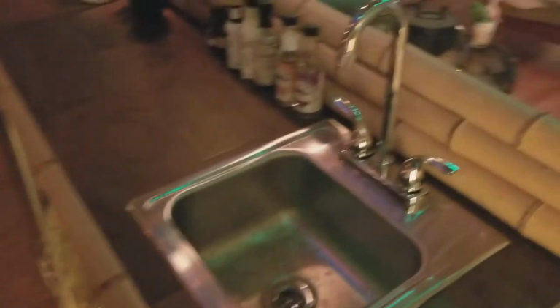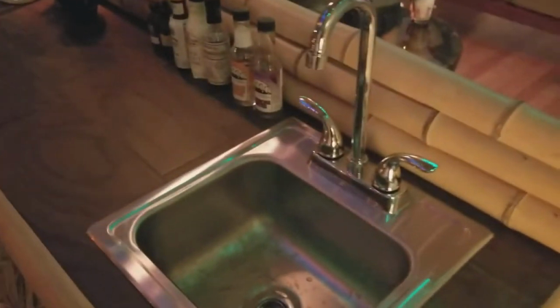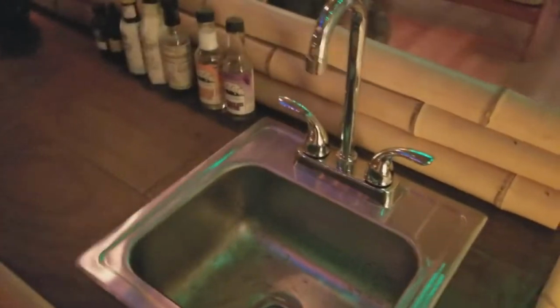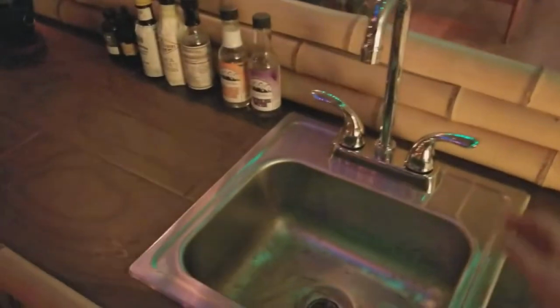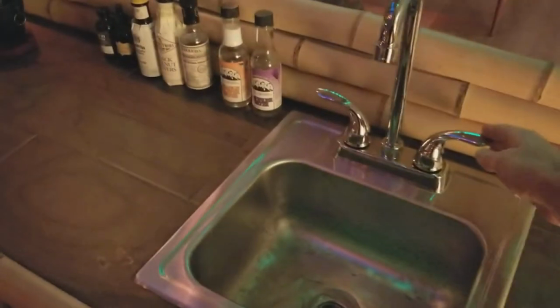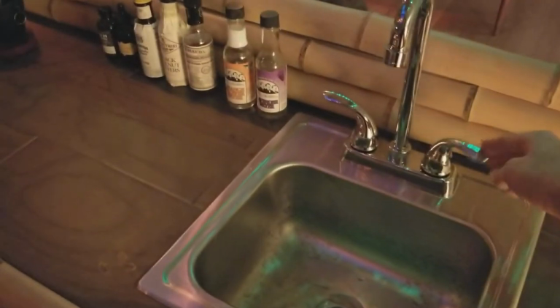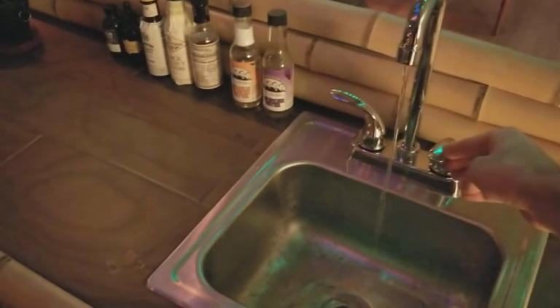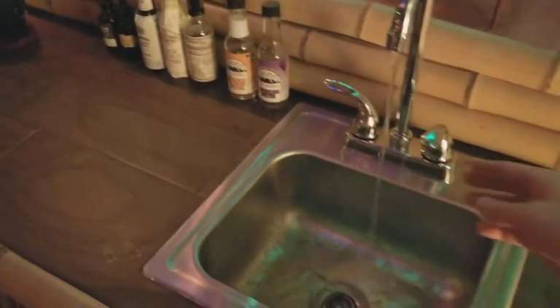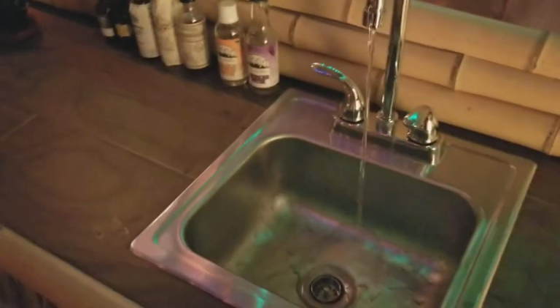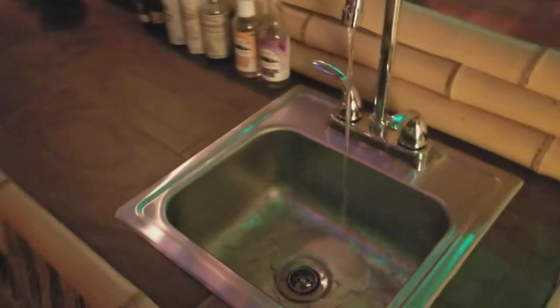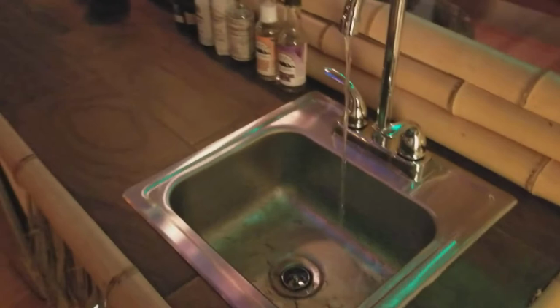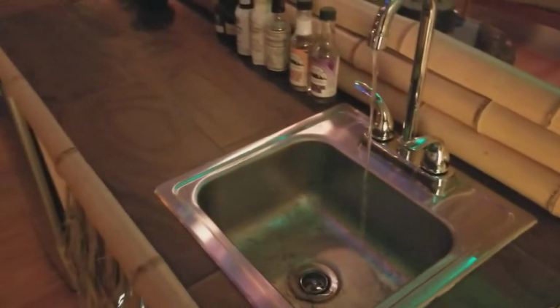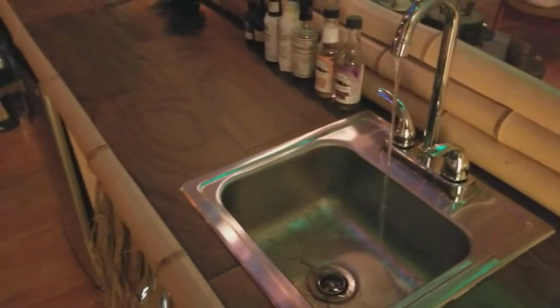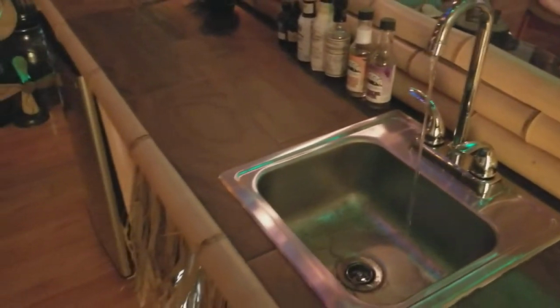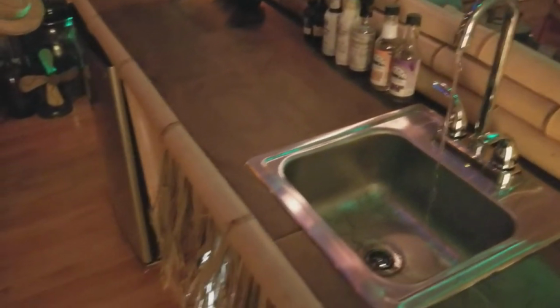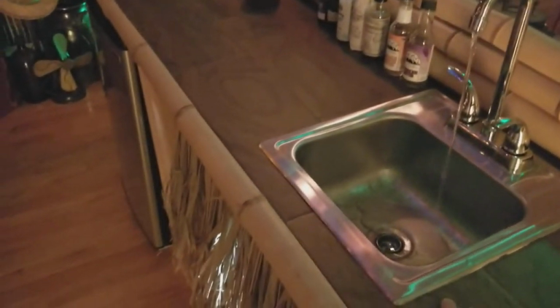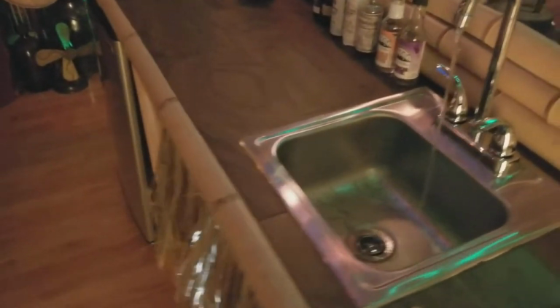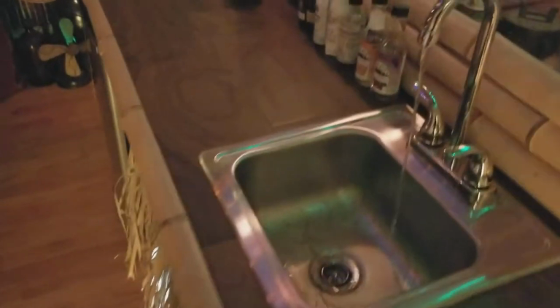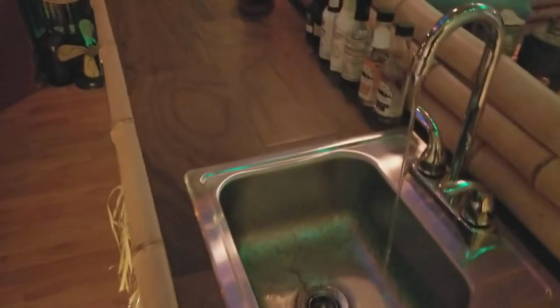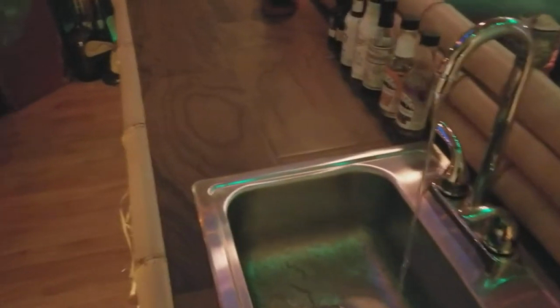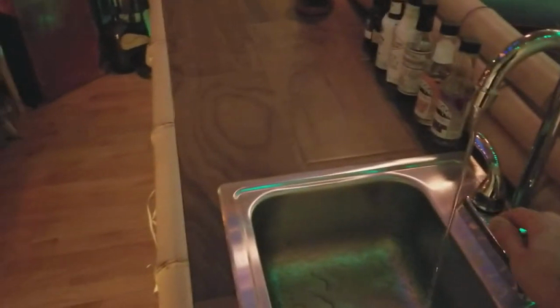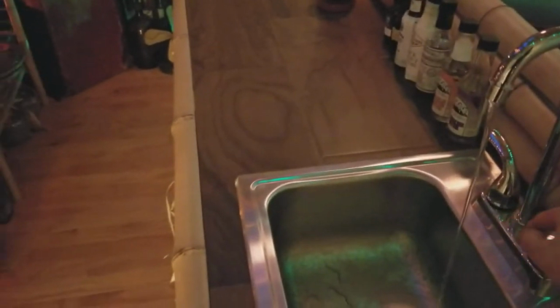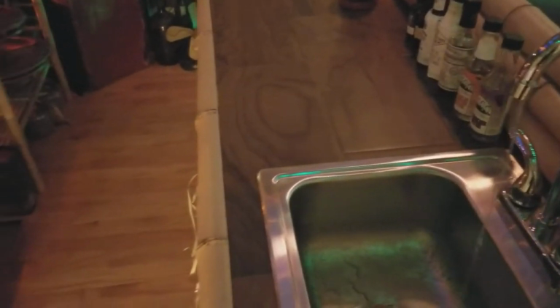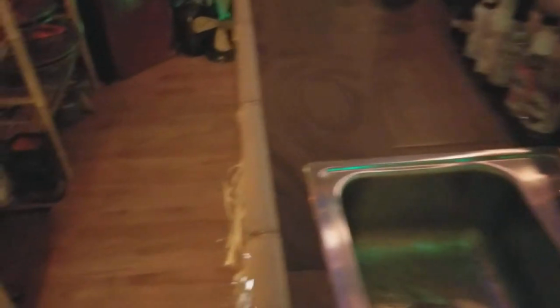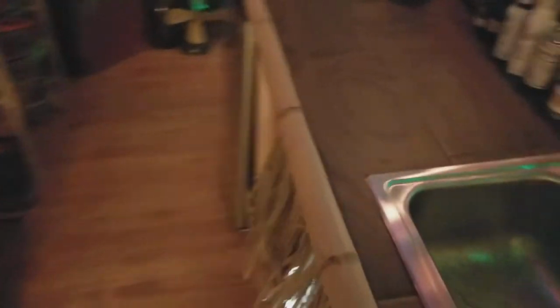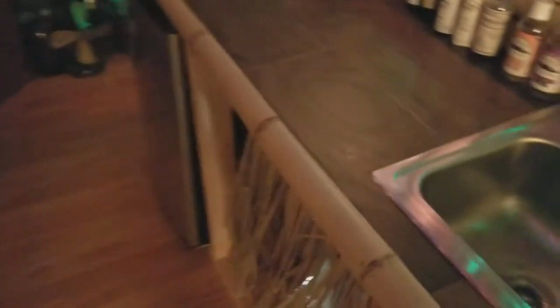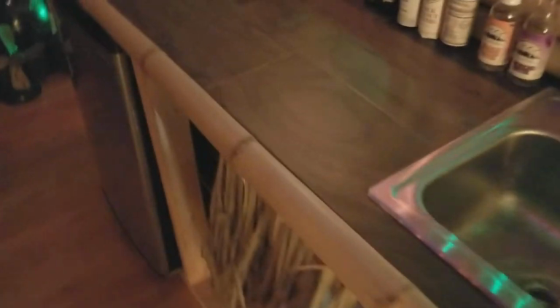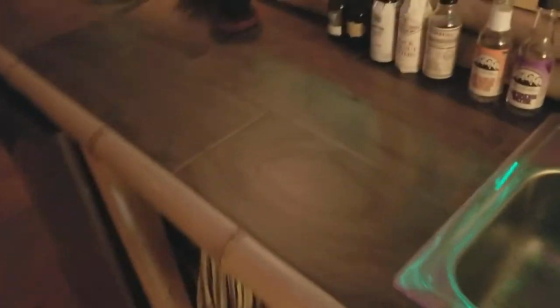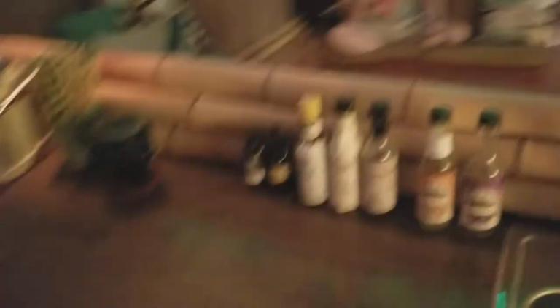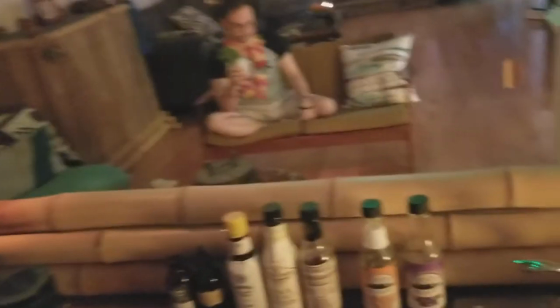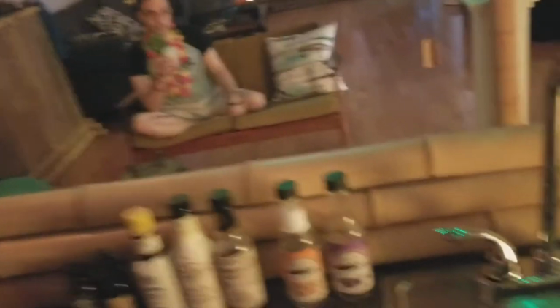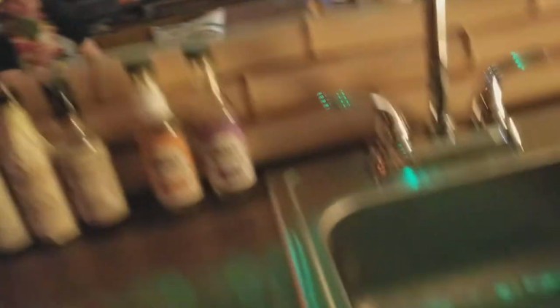I'm going to show you real quick. It's not a heavy flow, but it's perfect for rinsing utensils or diluting cocktails. It's all filtered water, so it's good for drinking. It runs off of a five gallon jug and a five gallon waste bucket.